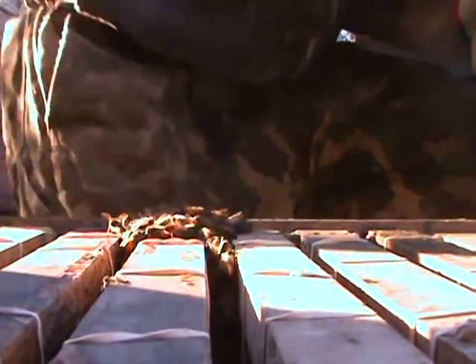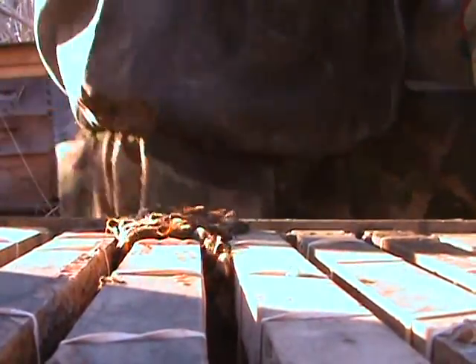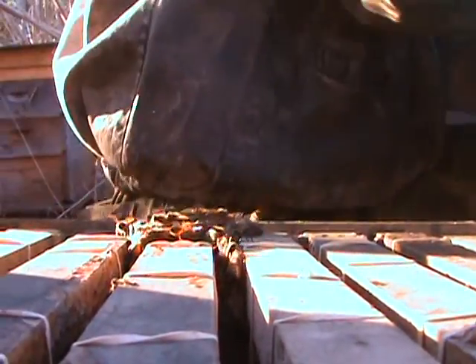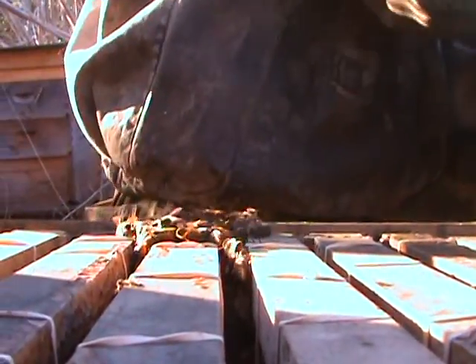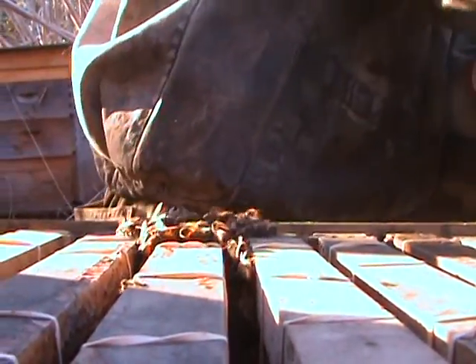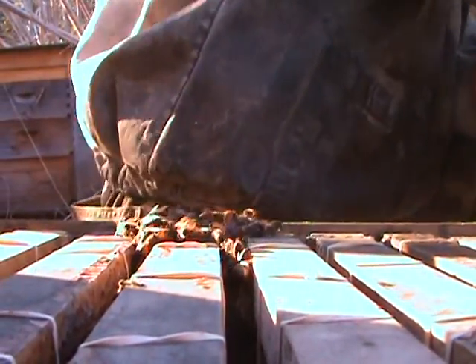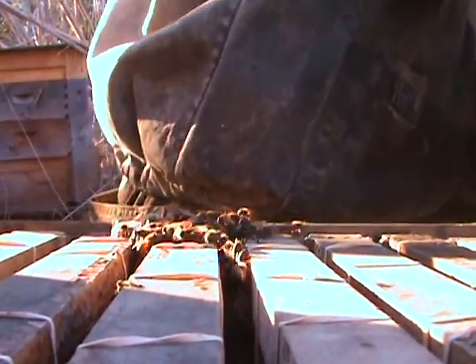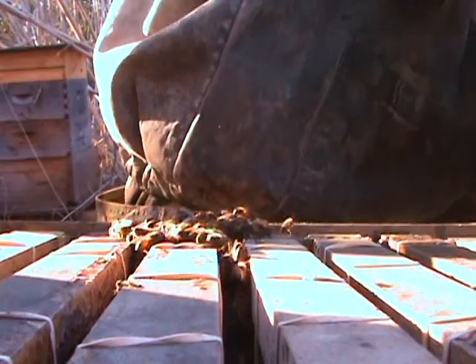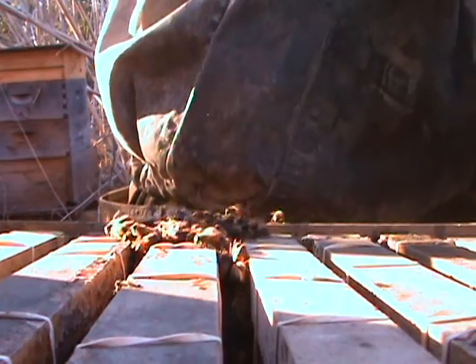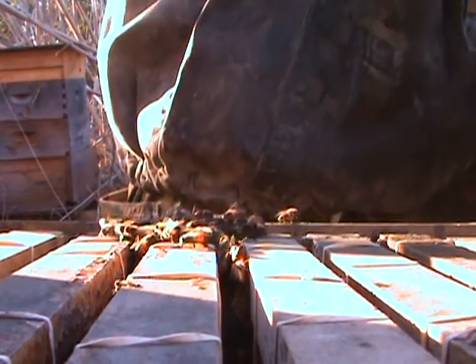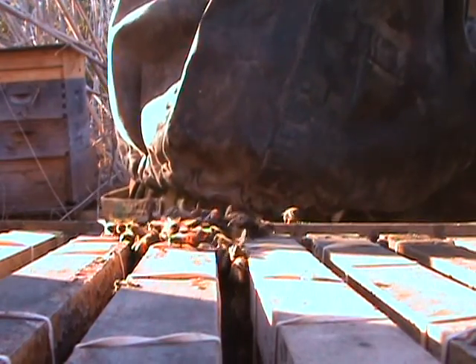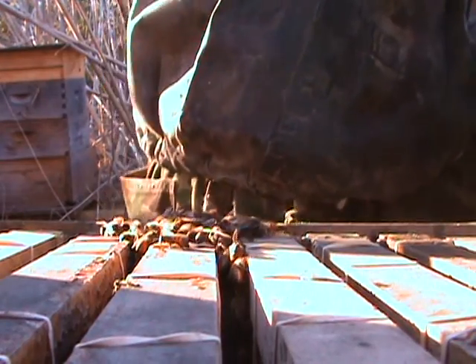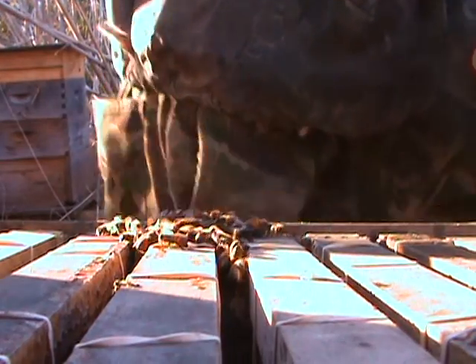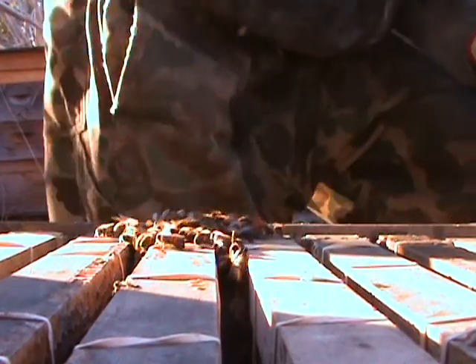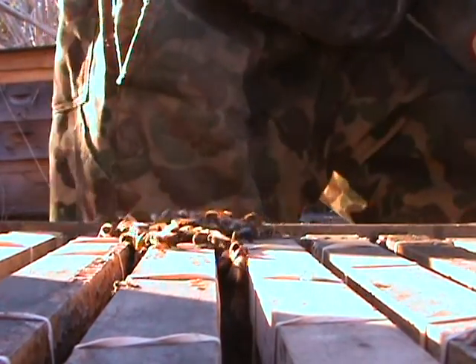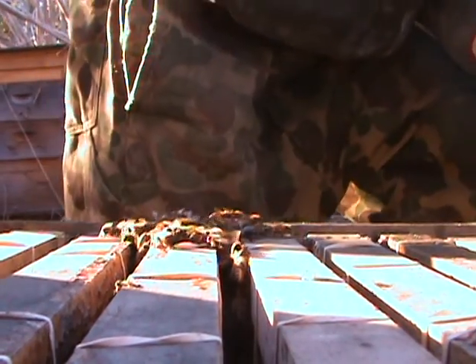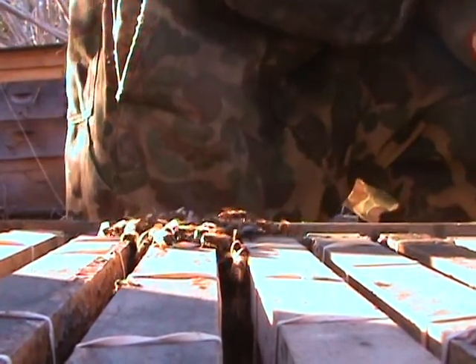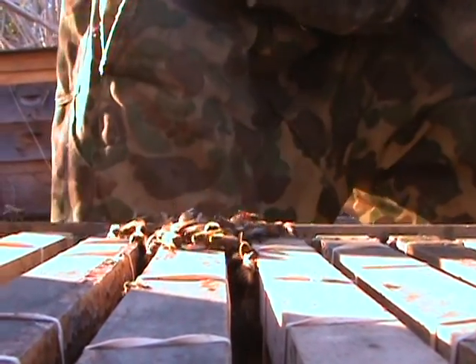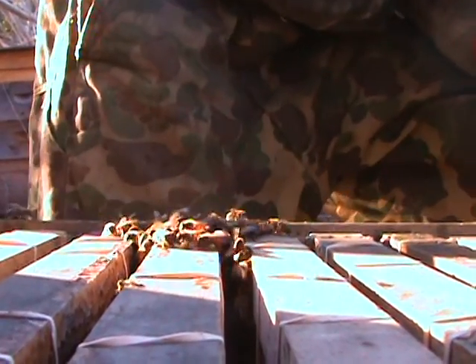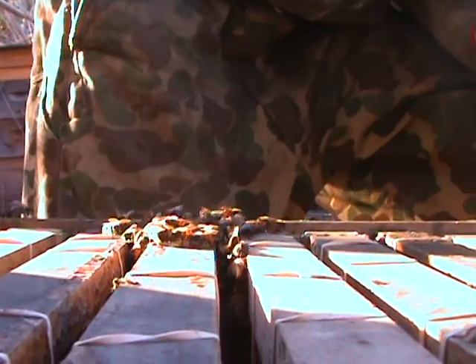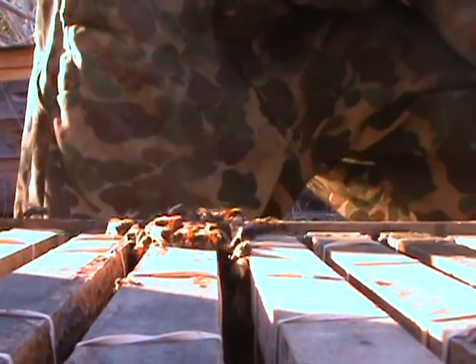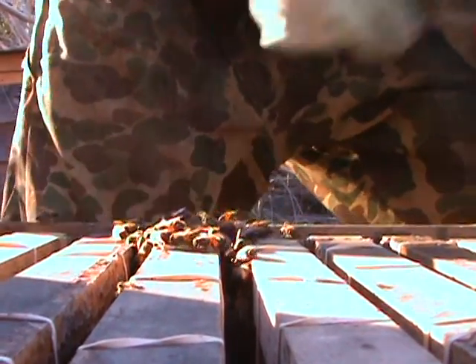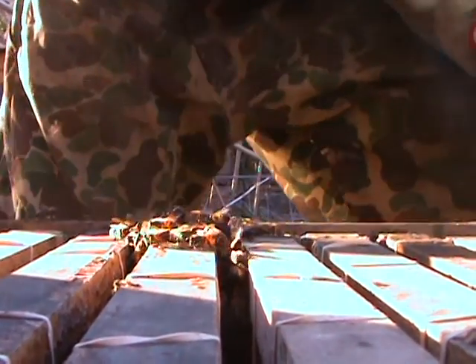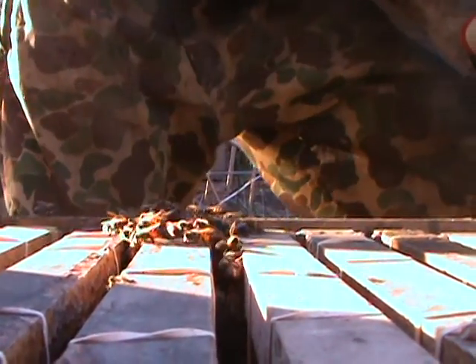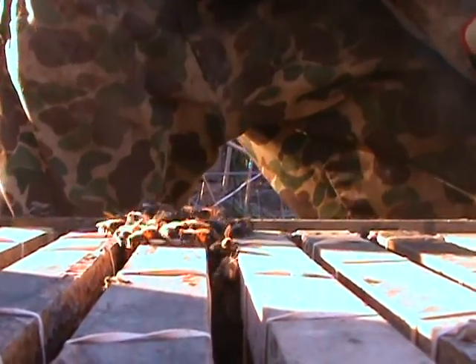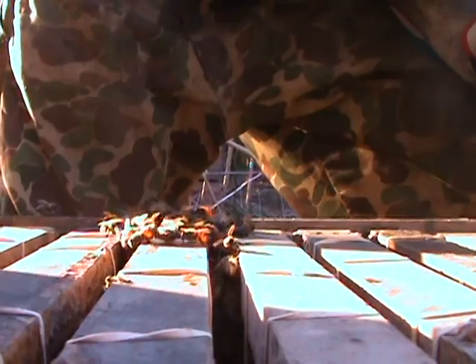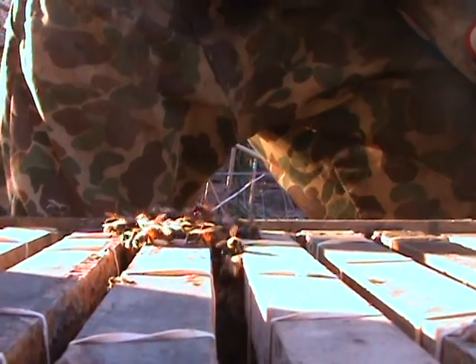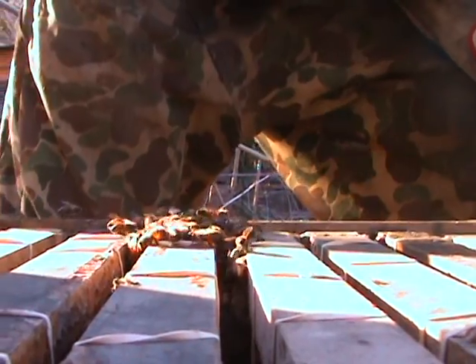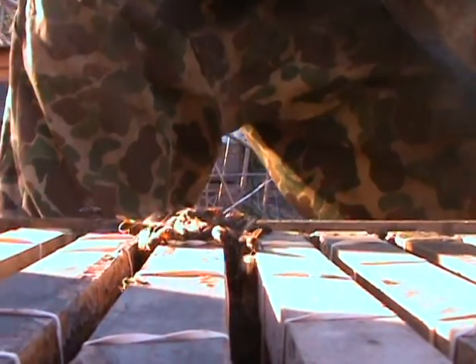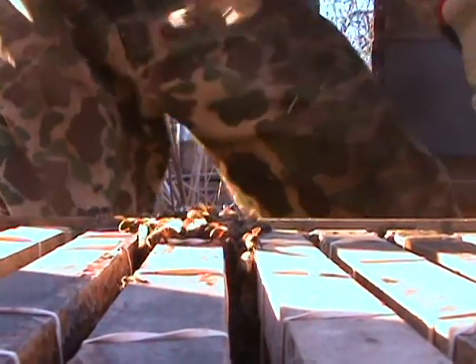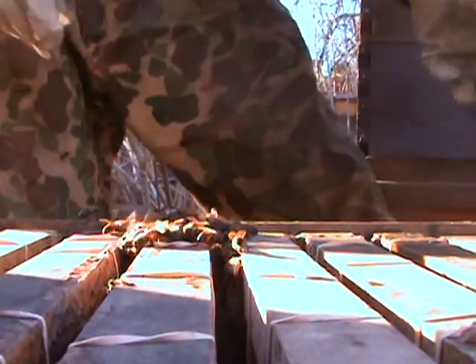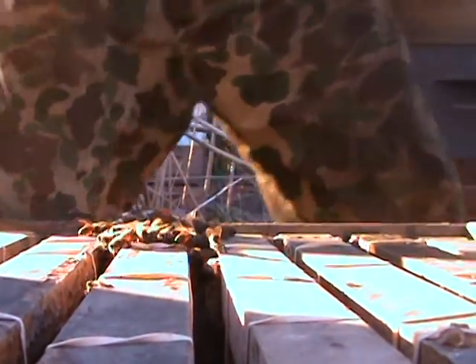And here comes the rest of the bees. Let's get this insulation out of here. I don't want that stuff in there. Pink insulation.